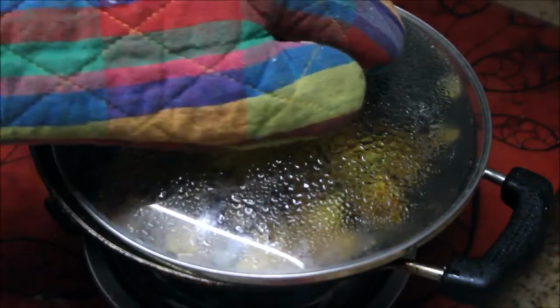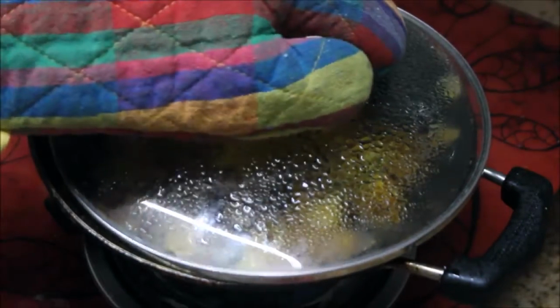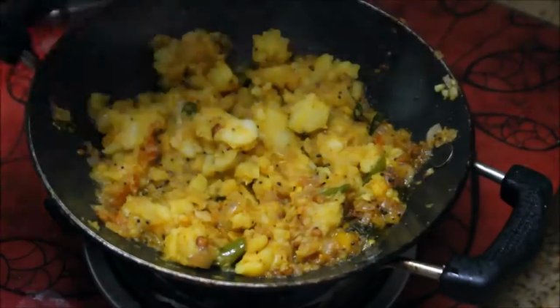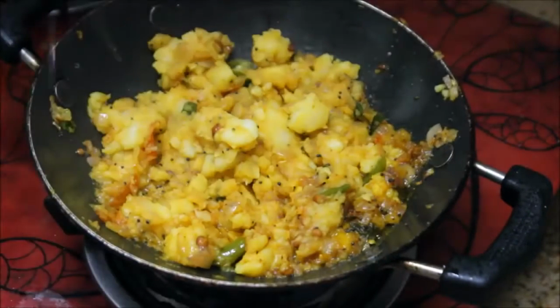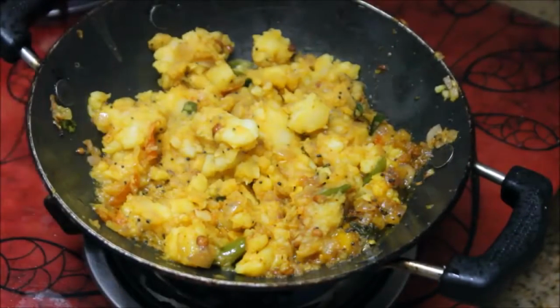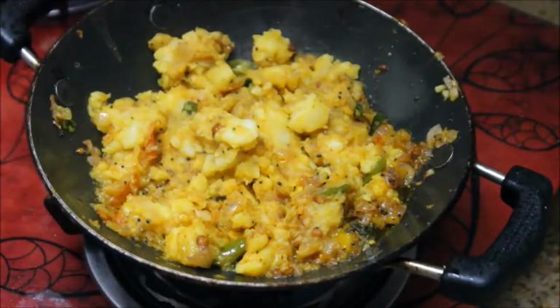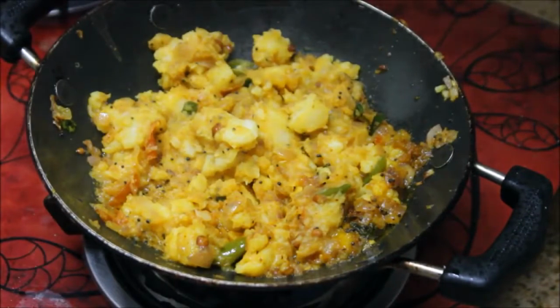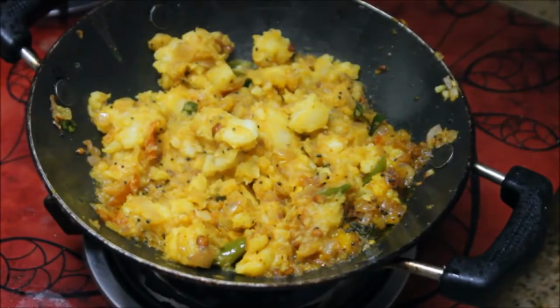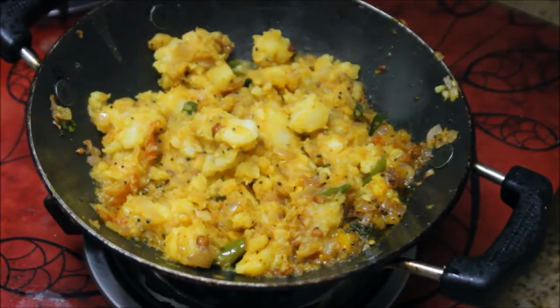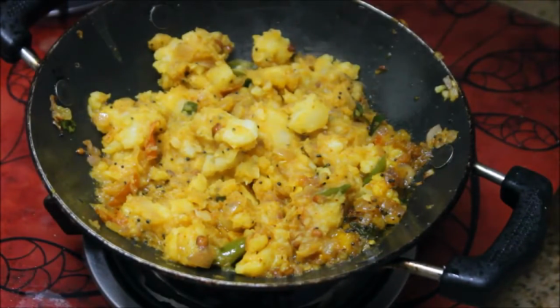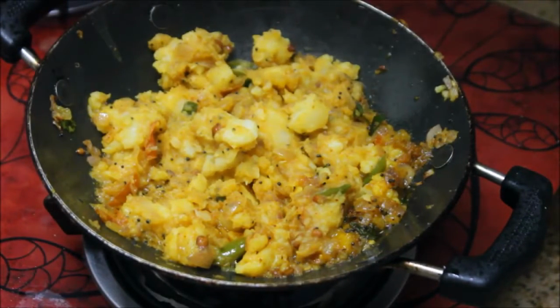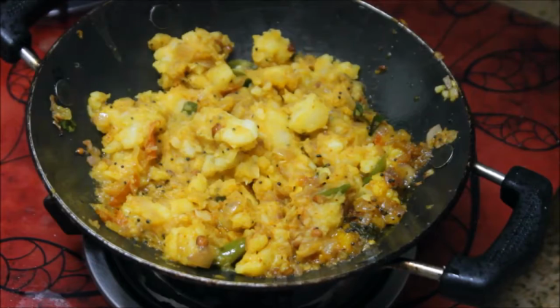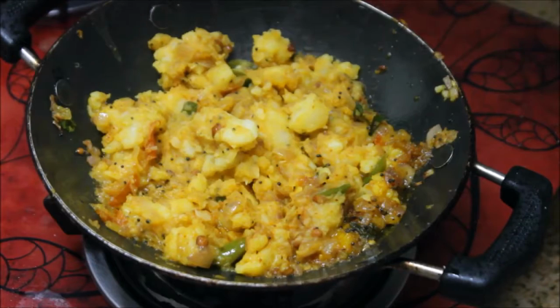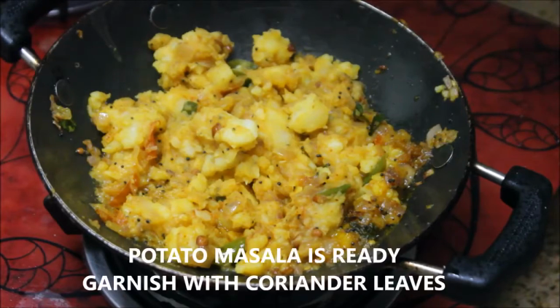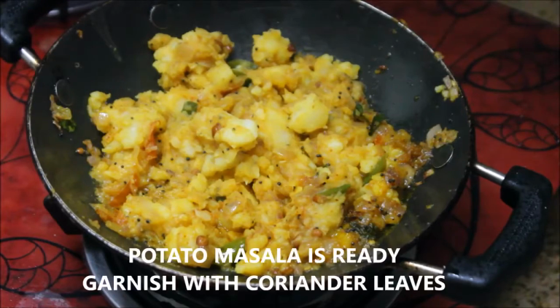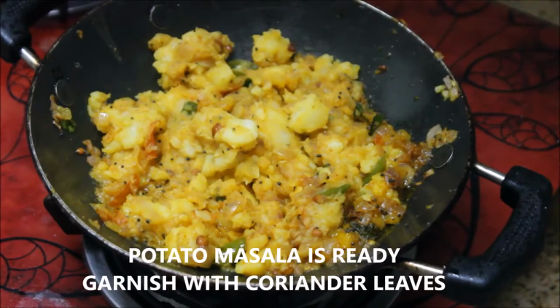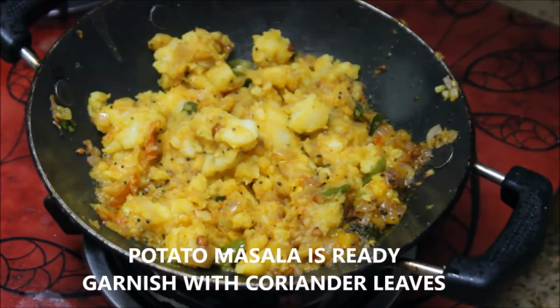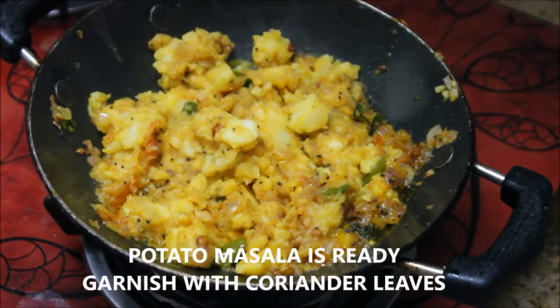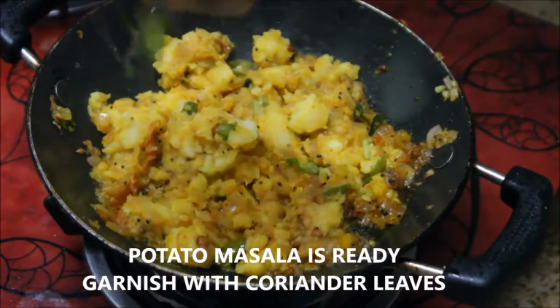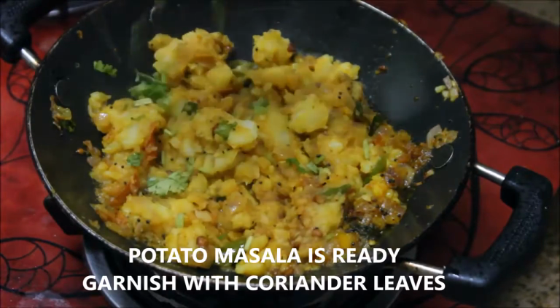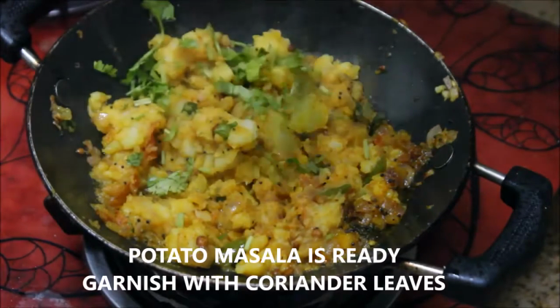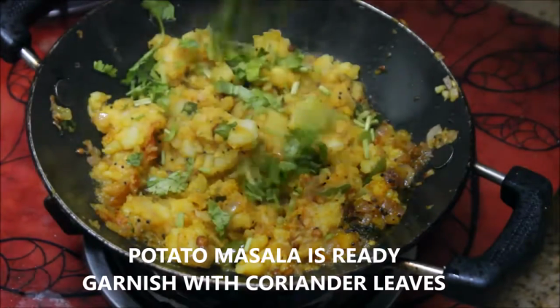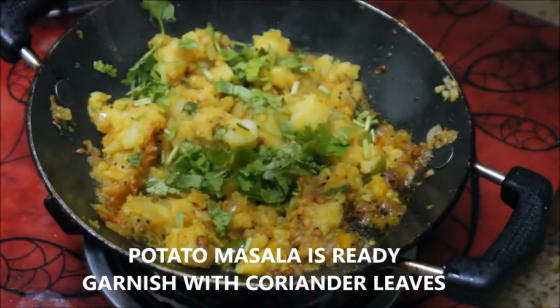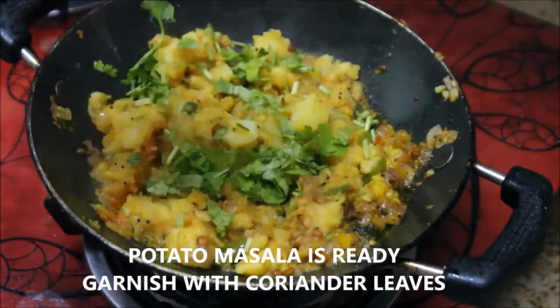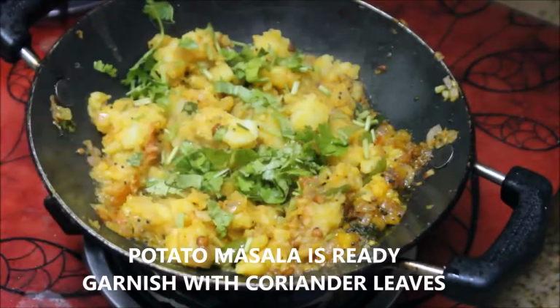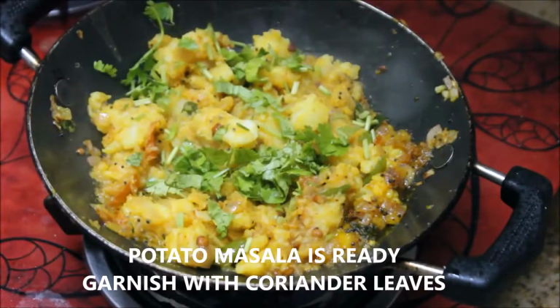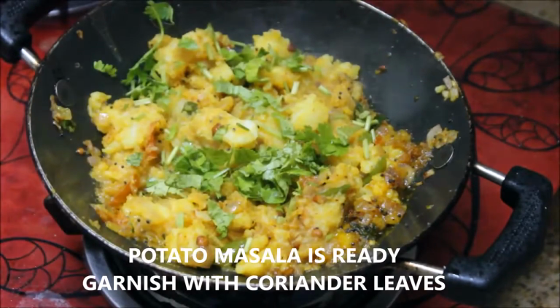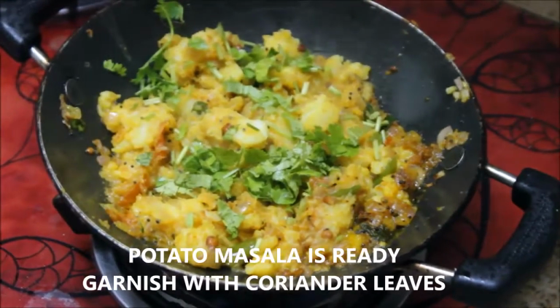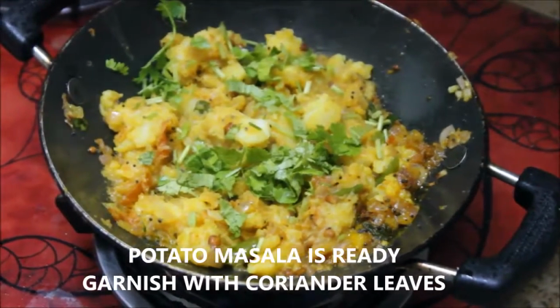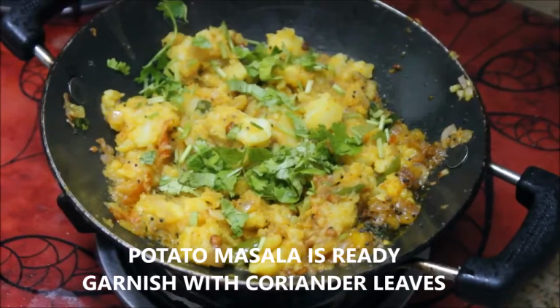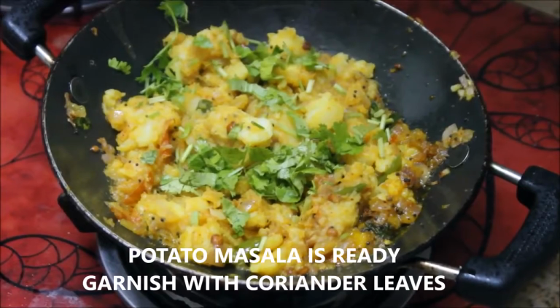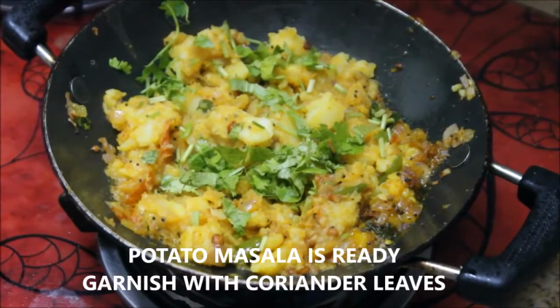The potato masala for the dosa is absolutely ready. Garnish it with finely chopped coriander leaves.